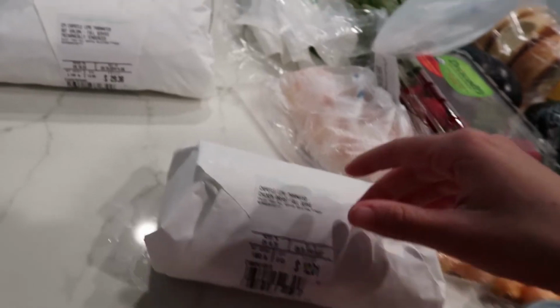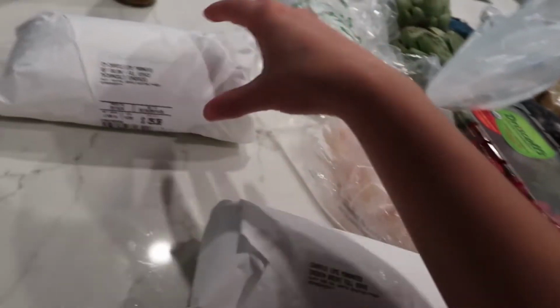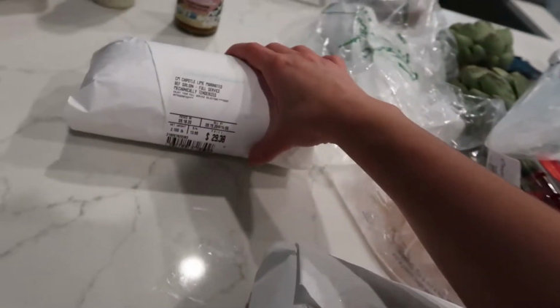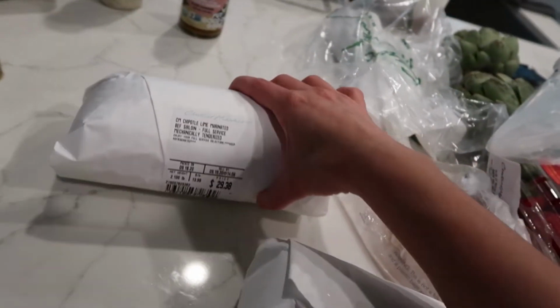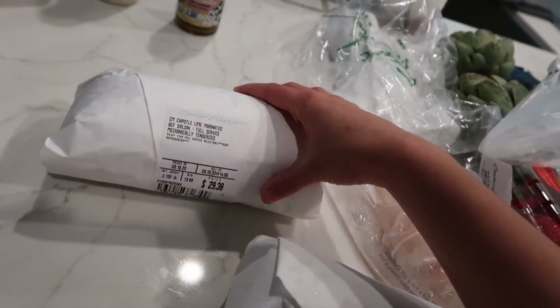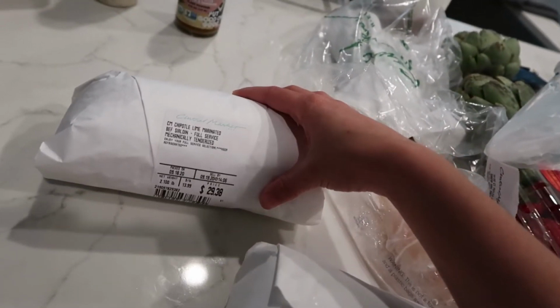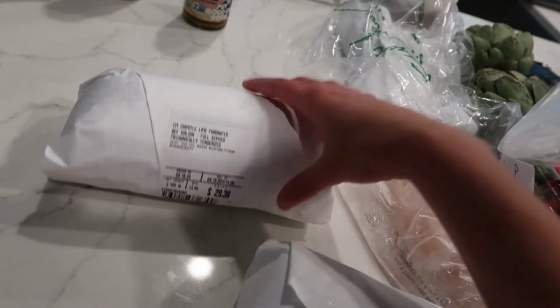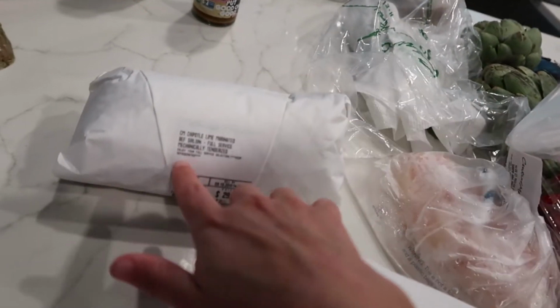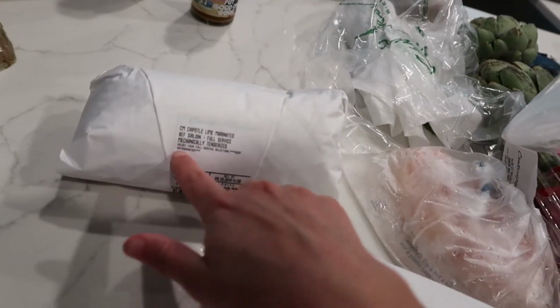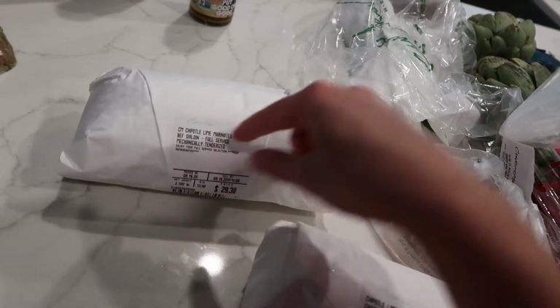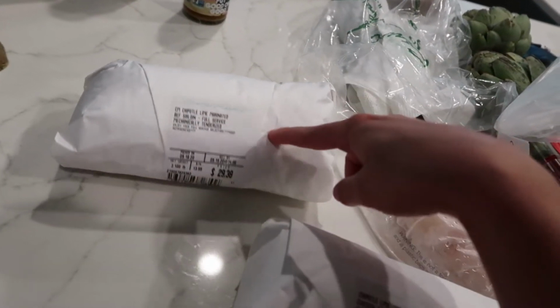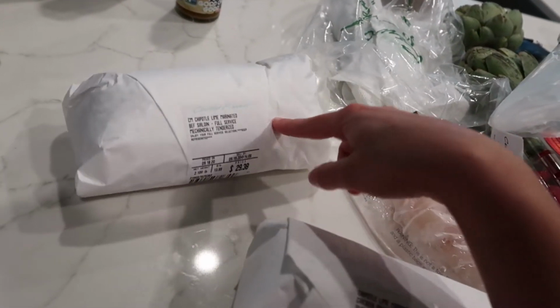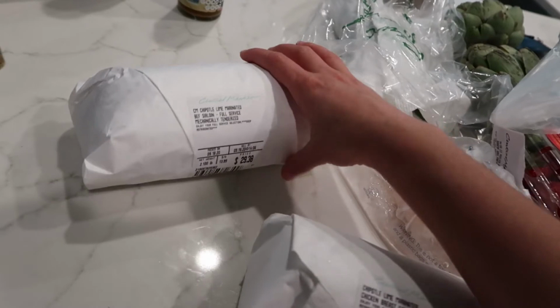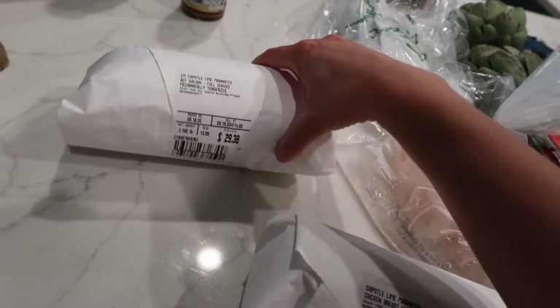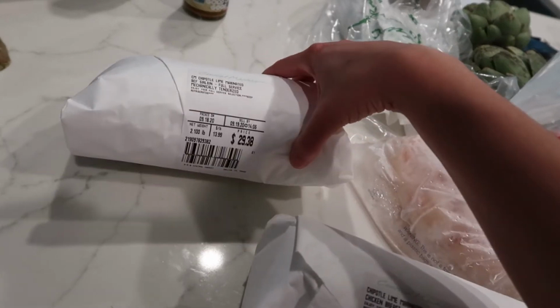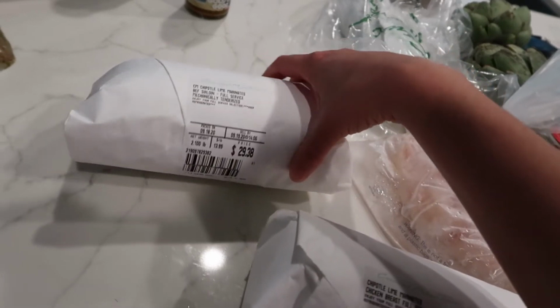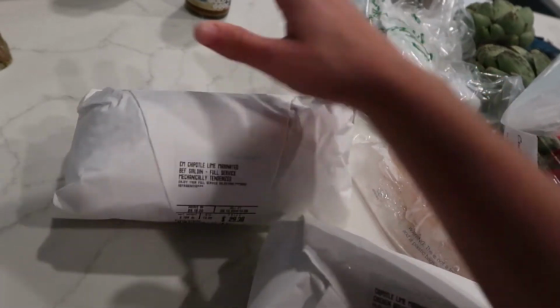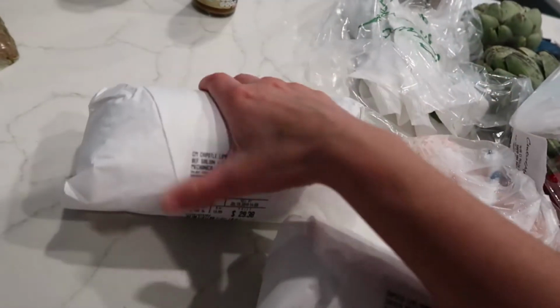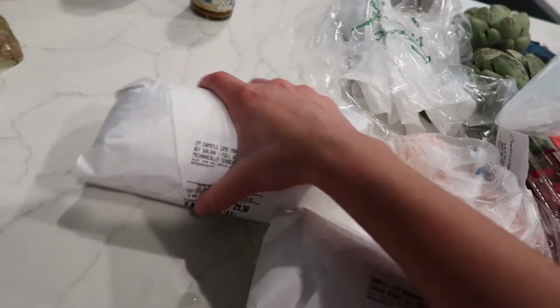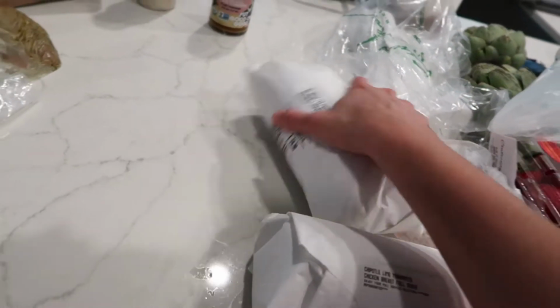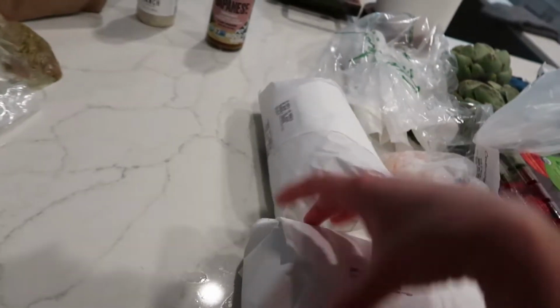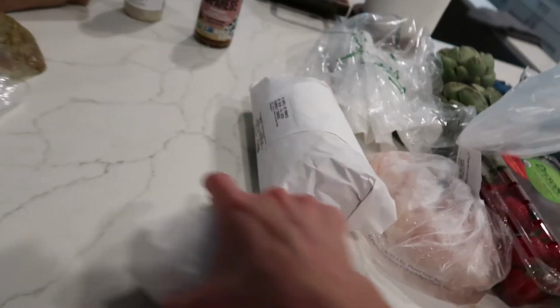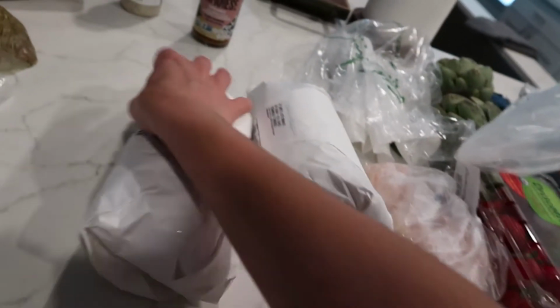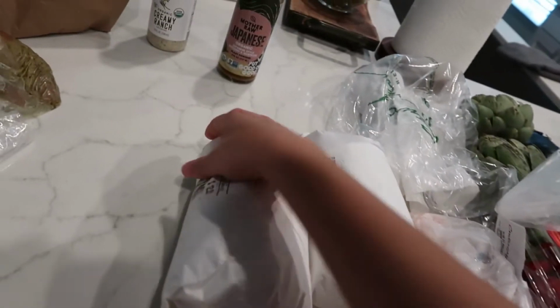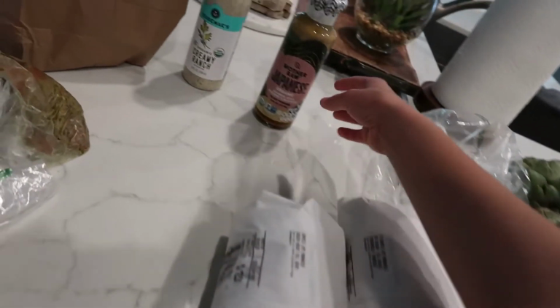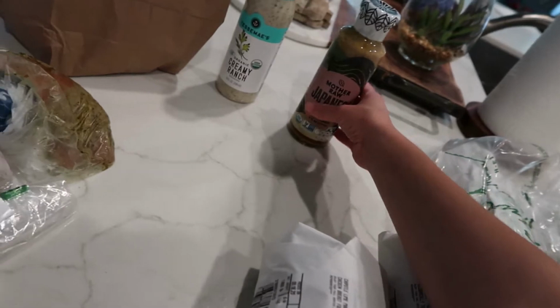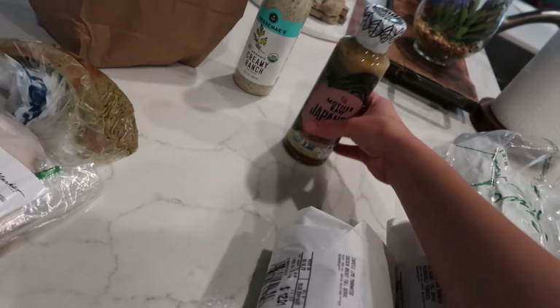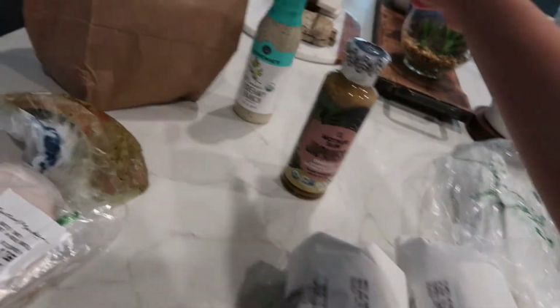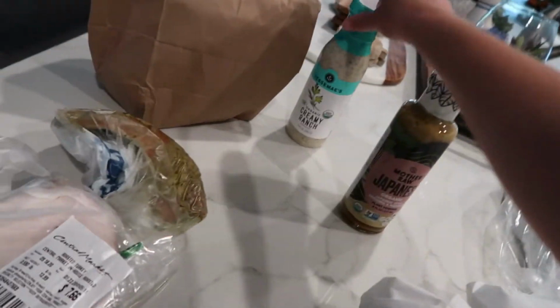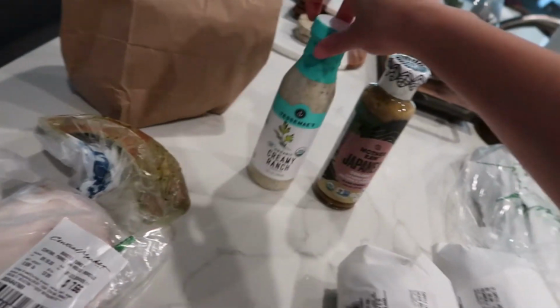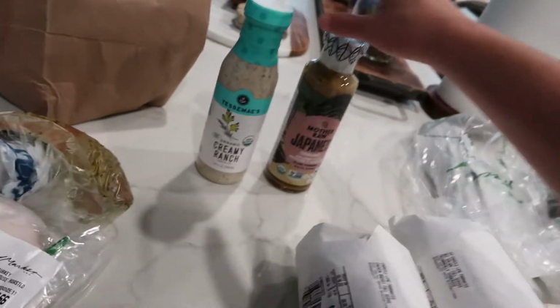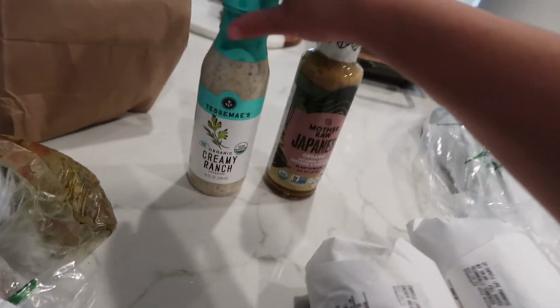I got the same chipotle lime marinade but with beef sirloin — it's a two-pound pack for me and Alex, so that's going to be great.